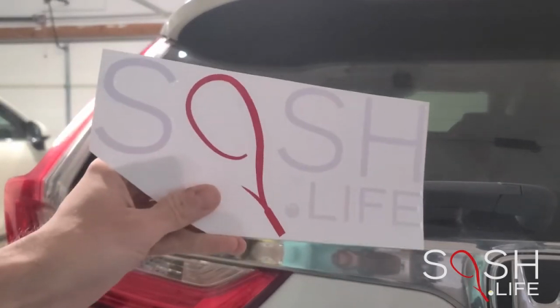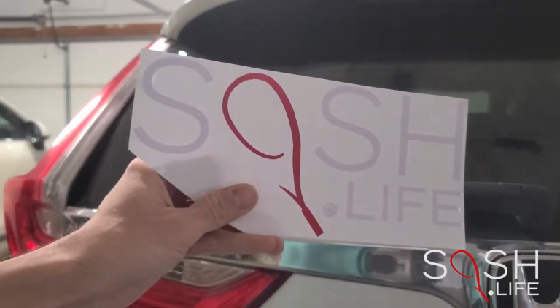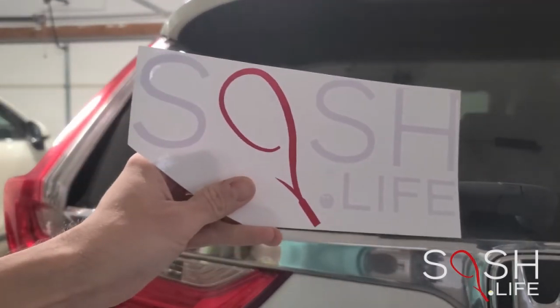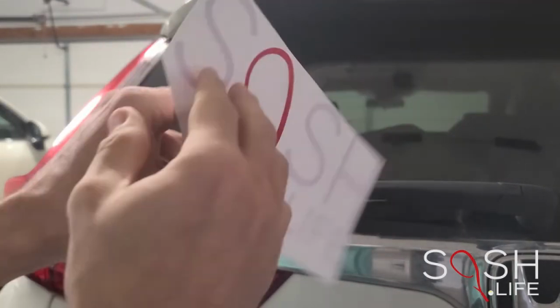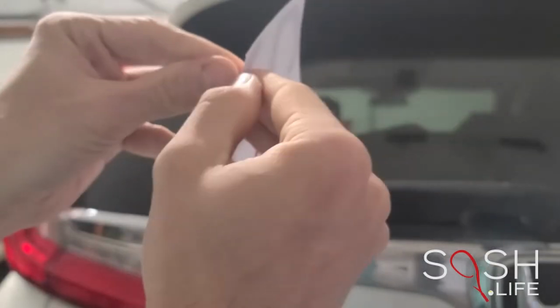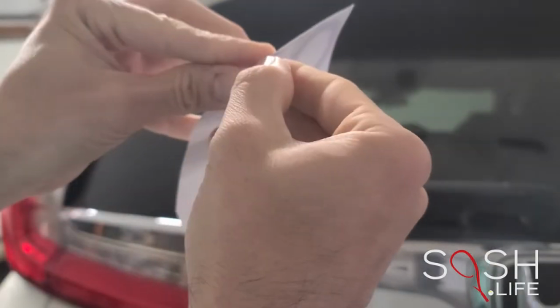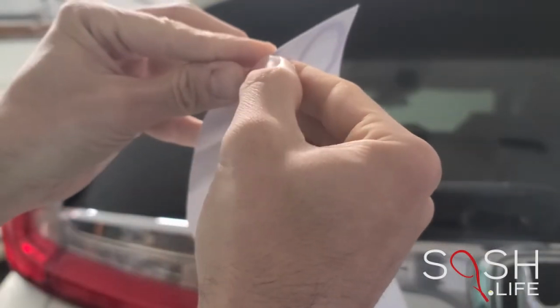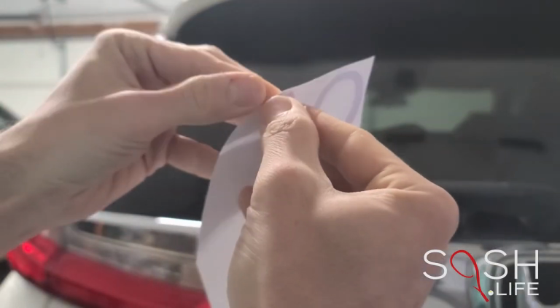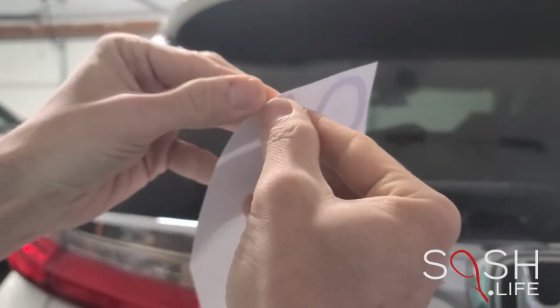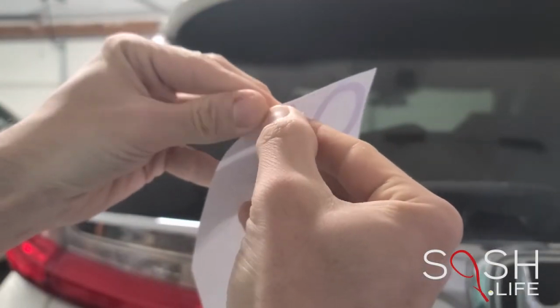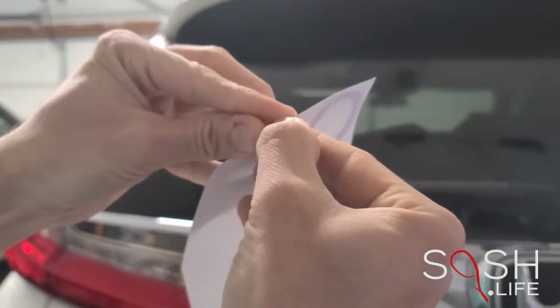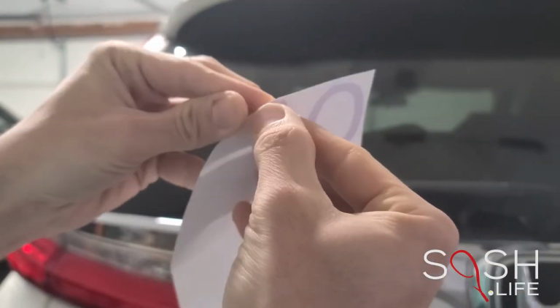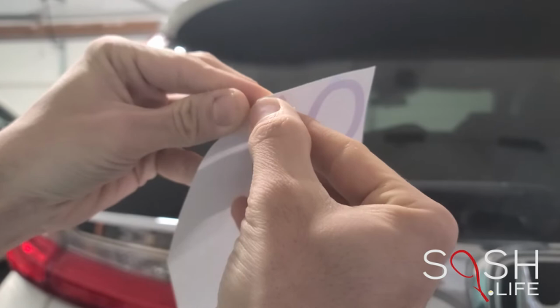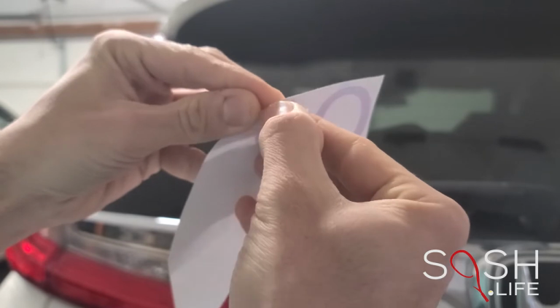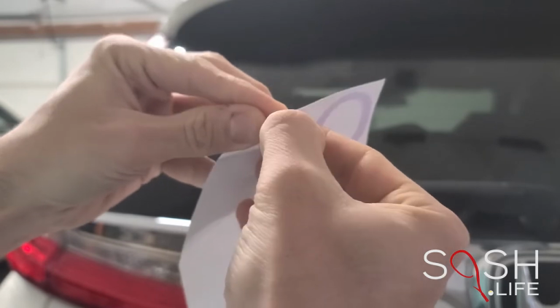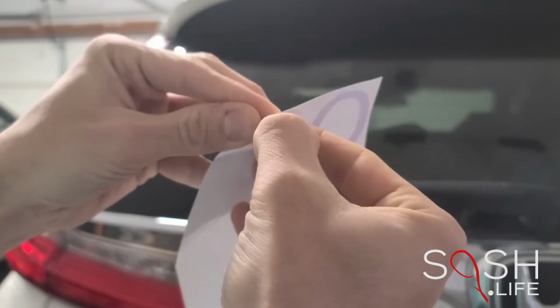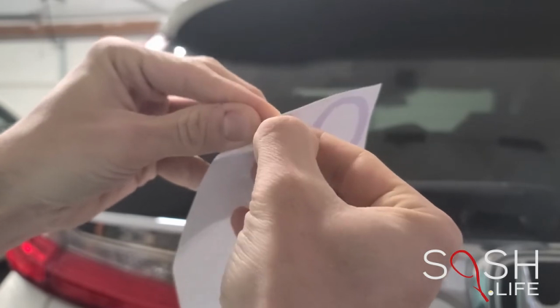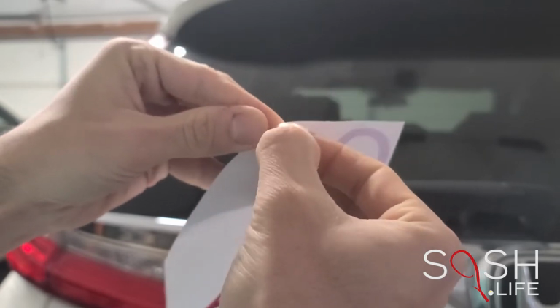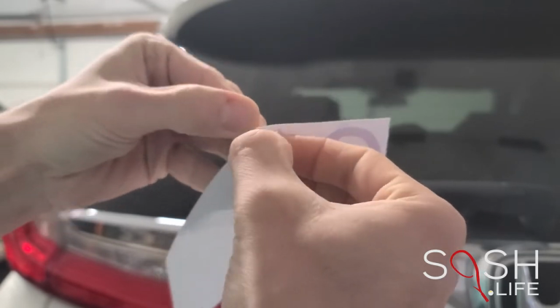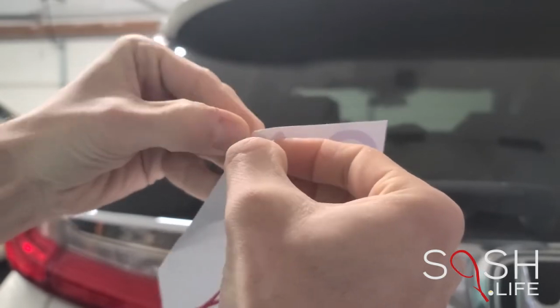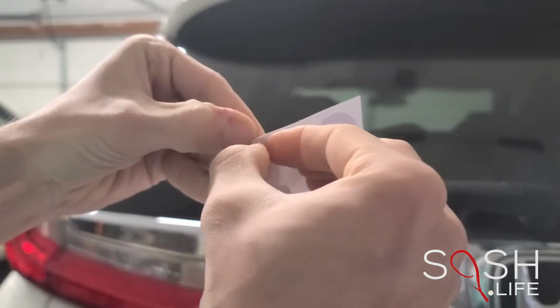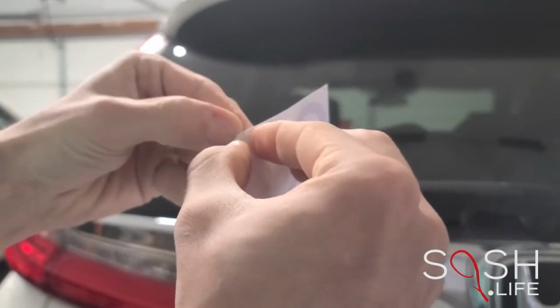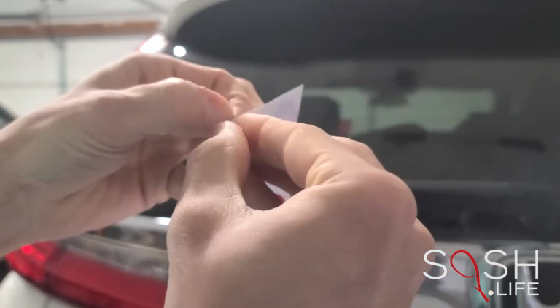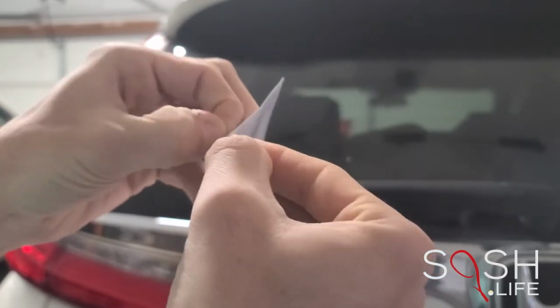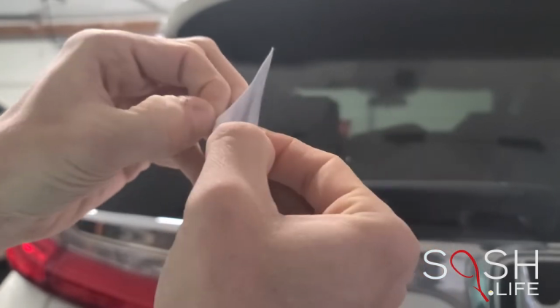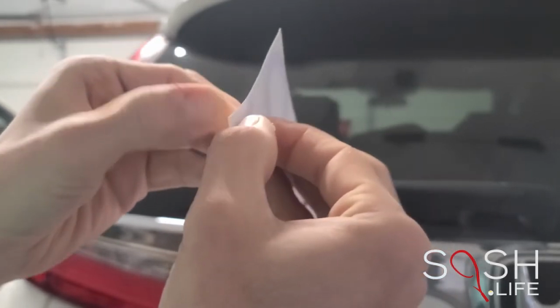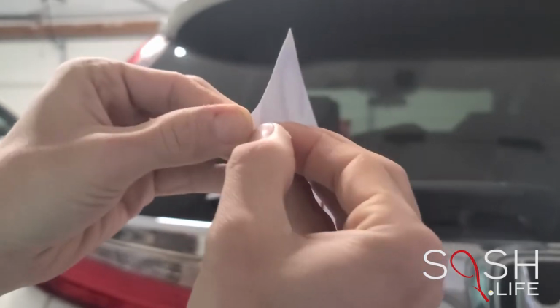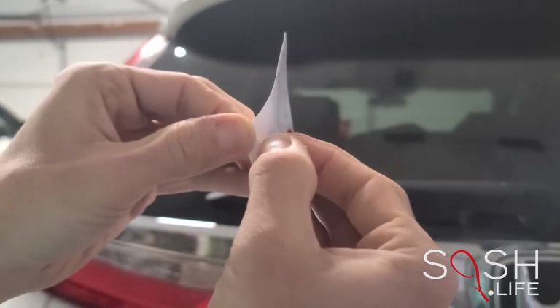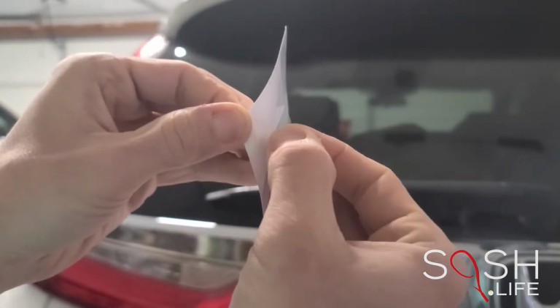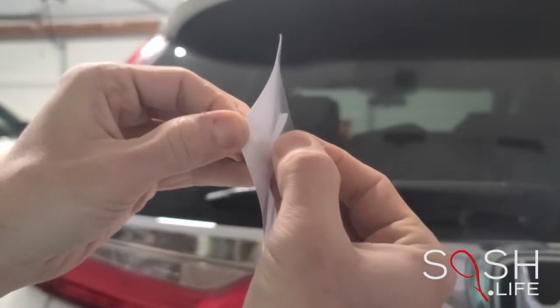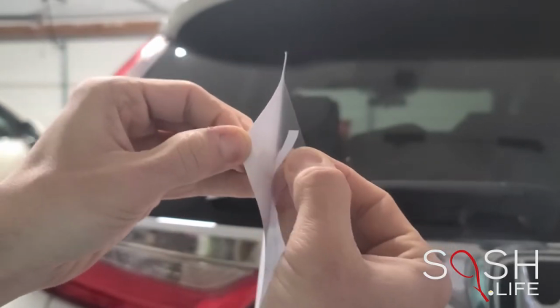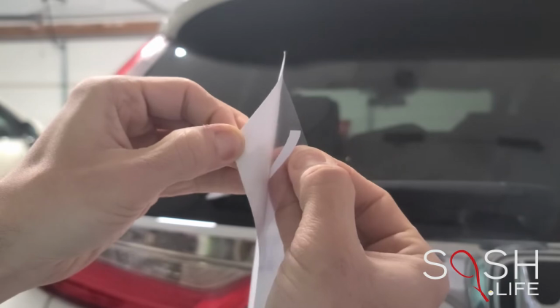Now that the area is clean and dry, you can remove the paper backing from the sticker. Make sure to leave the front of the sticker attached to the clear transfer paper.